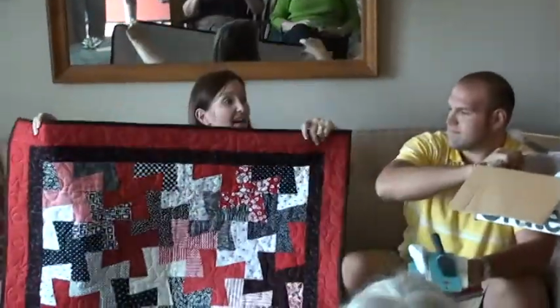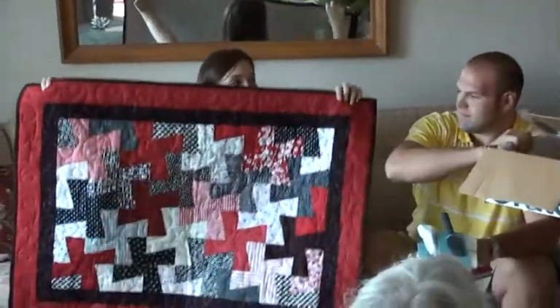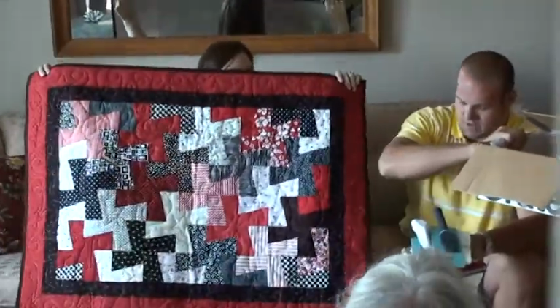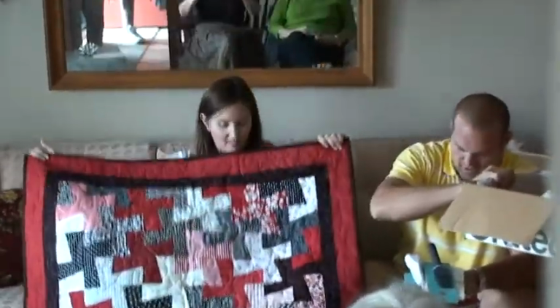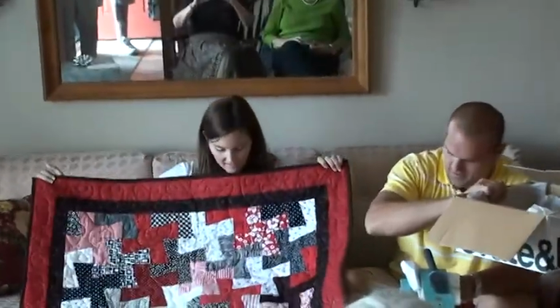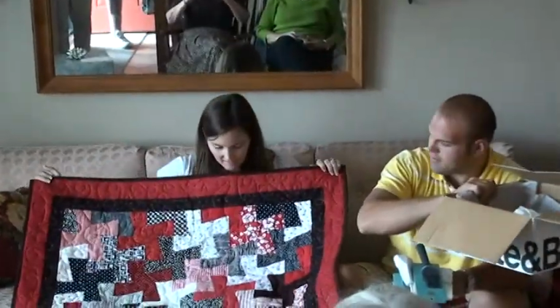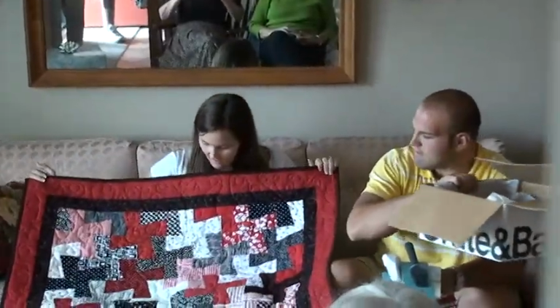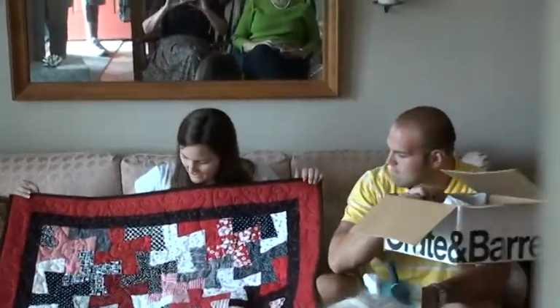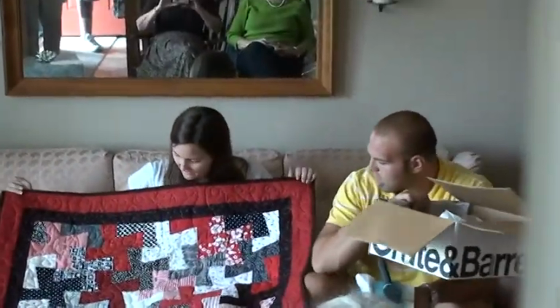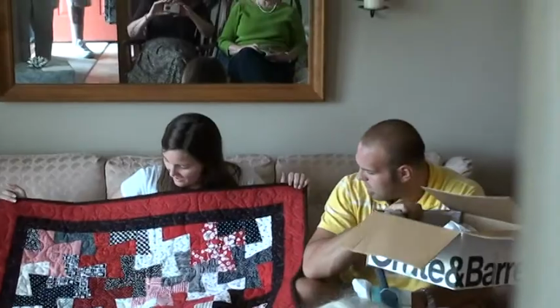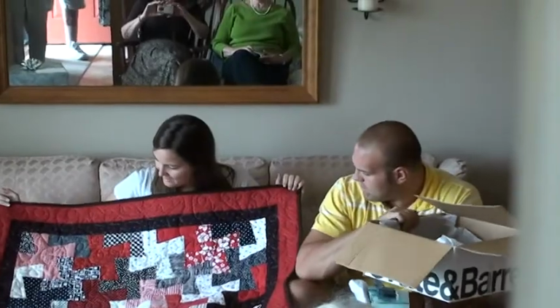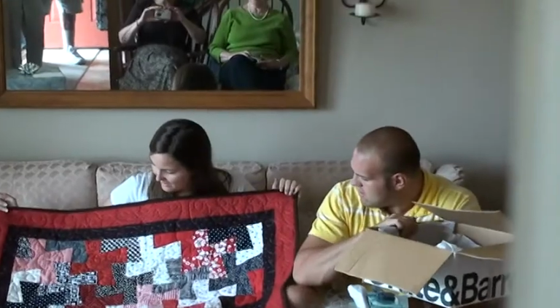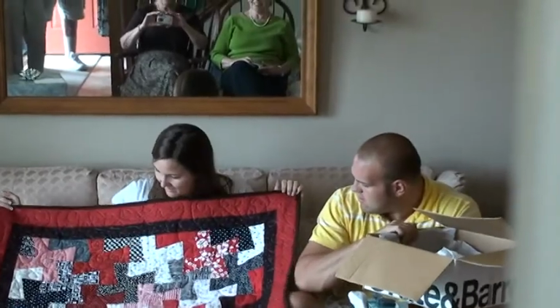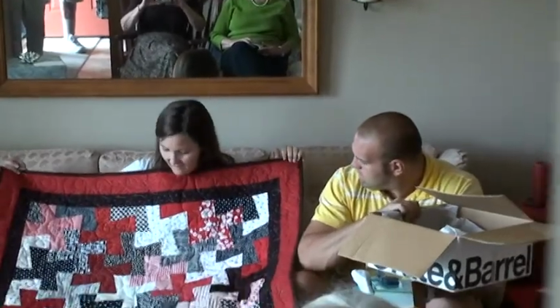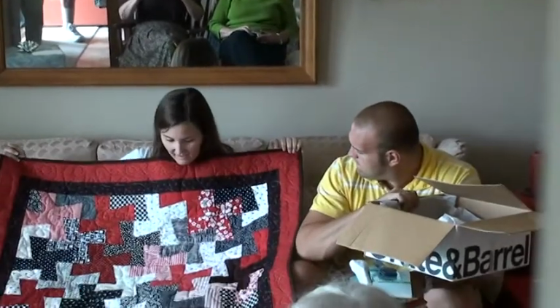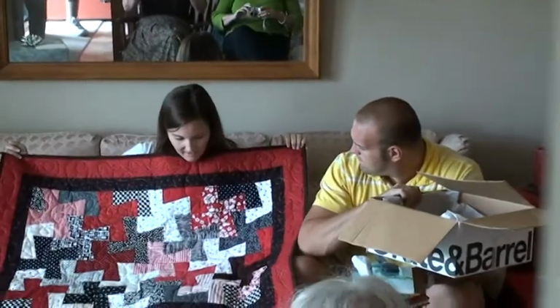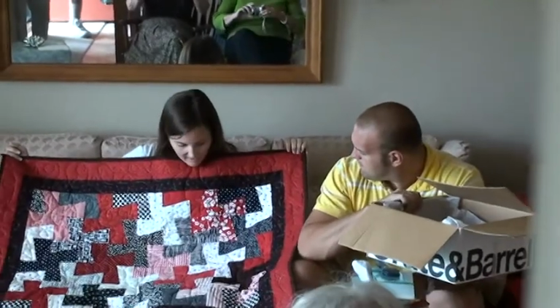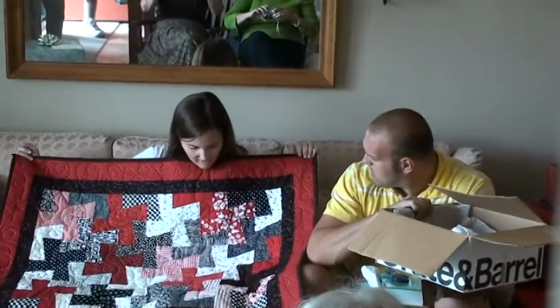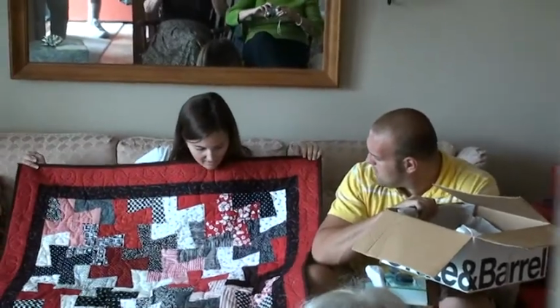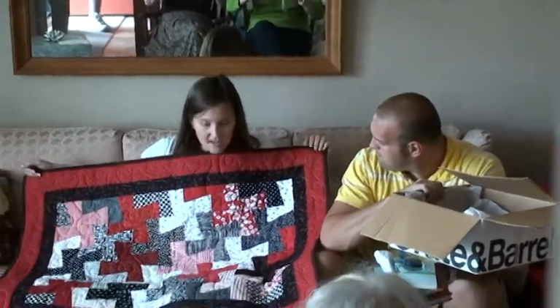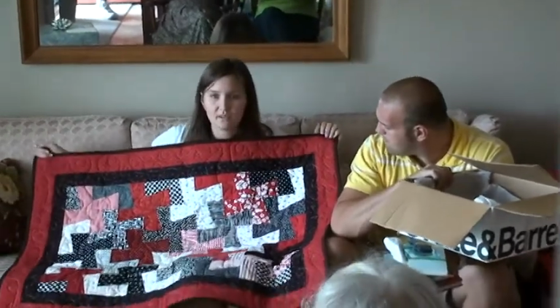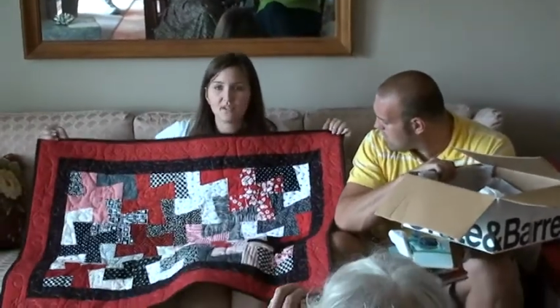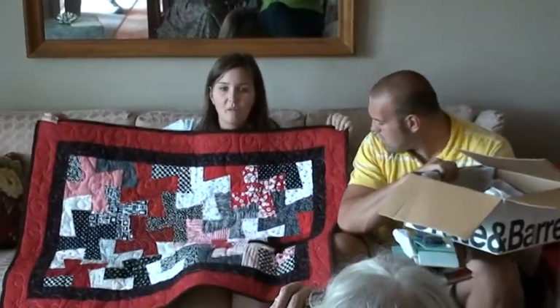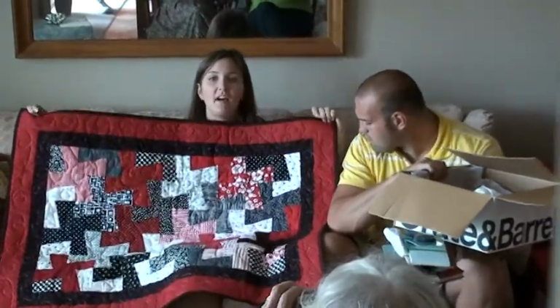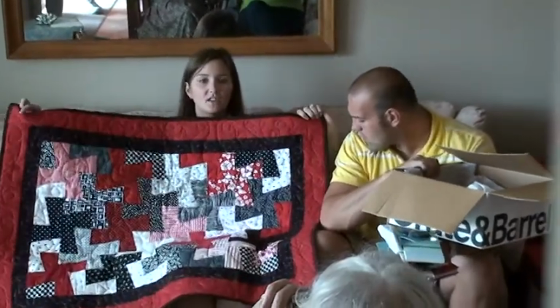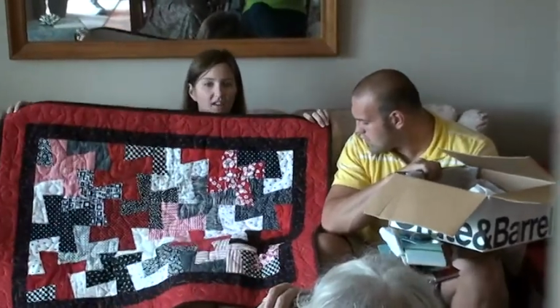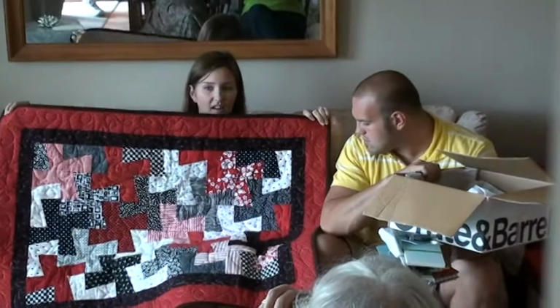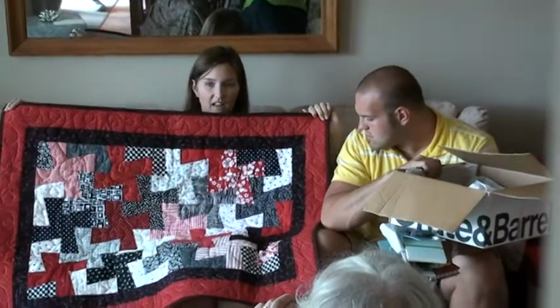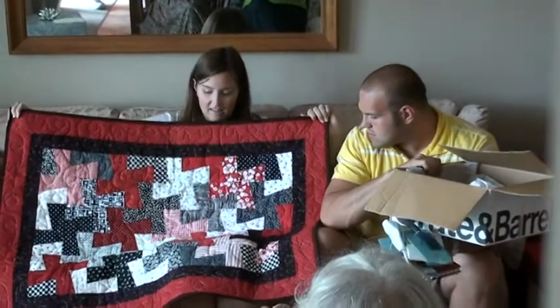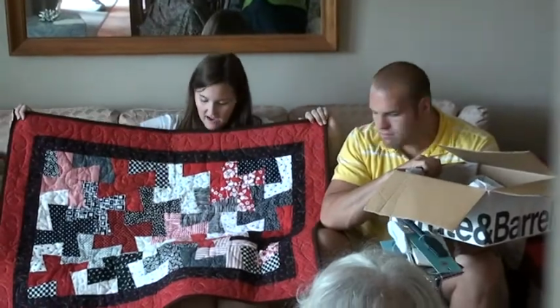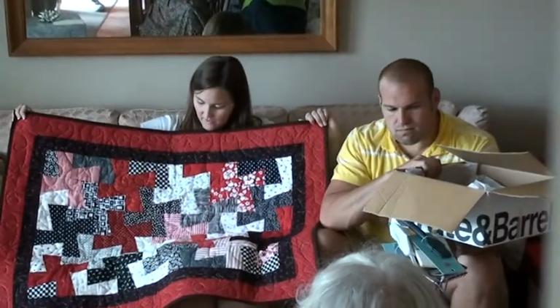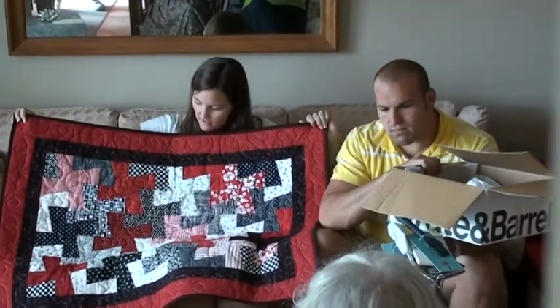Hang on the wall. That's so cool. Thank you so much. That is beautiful.